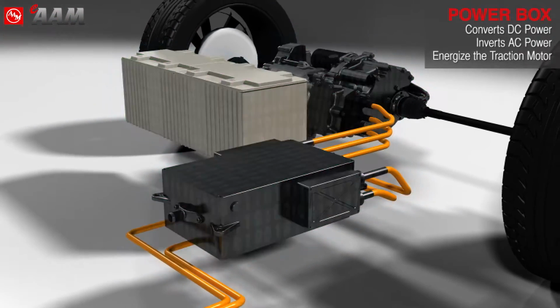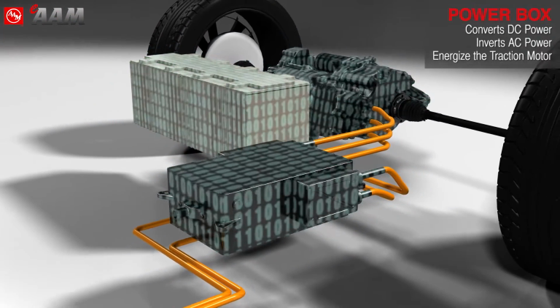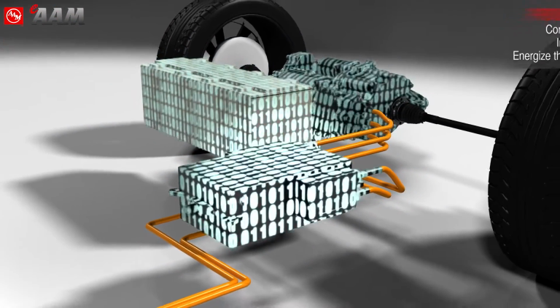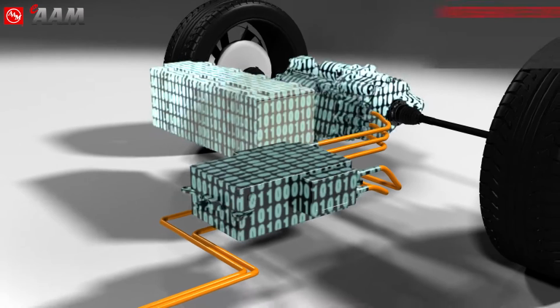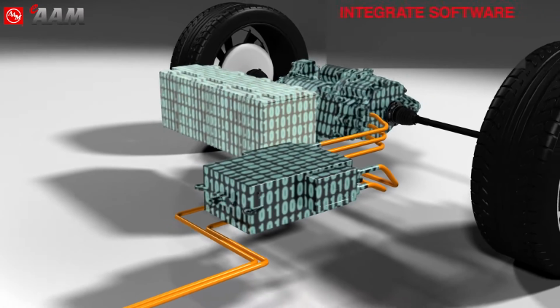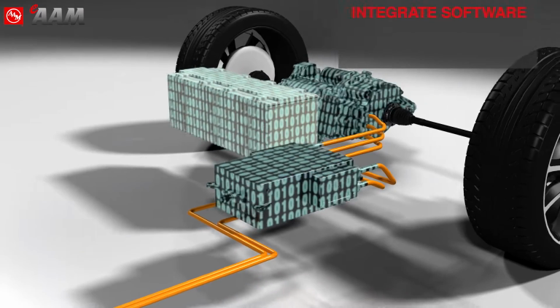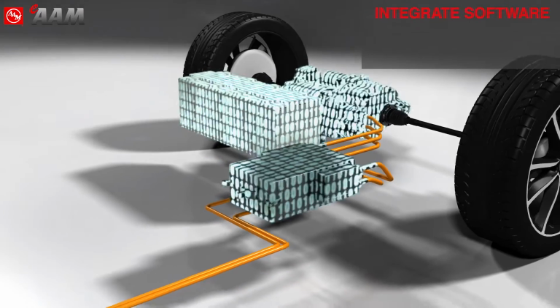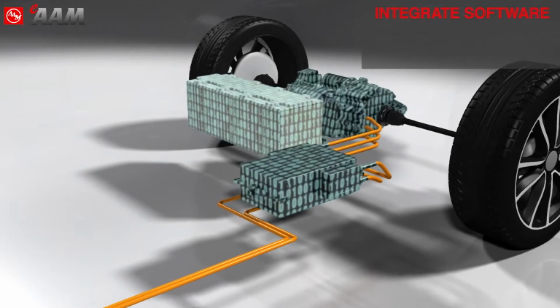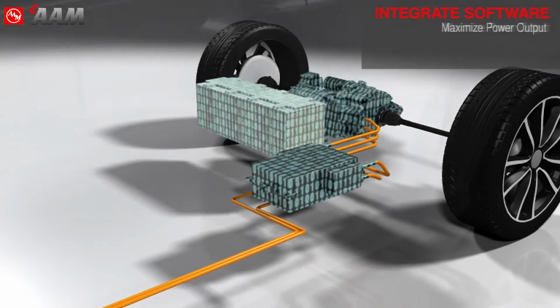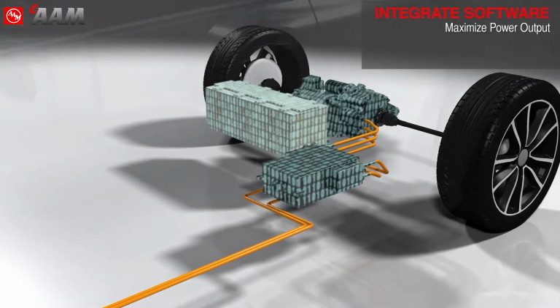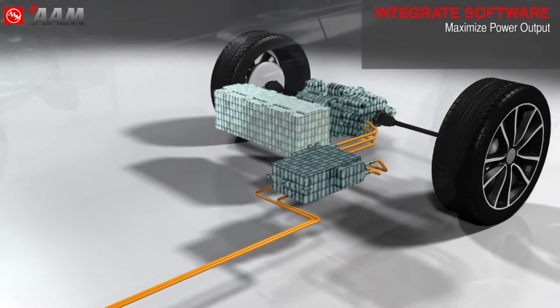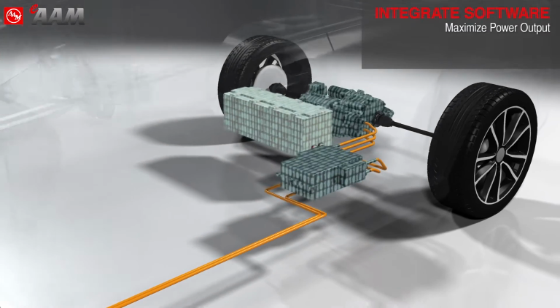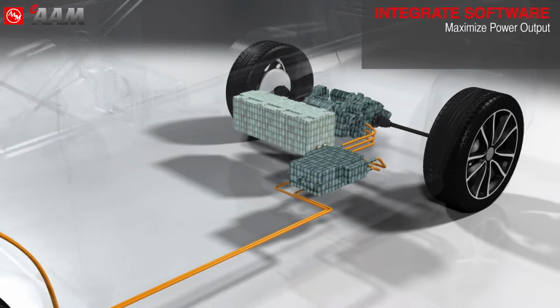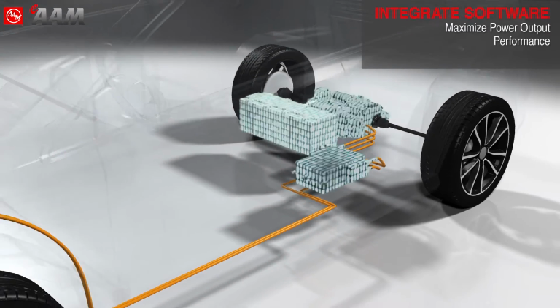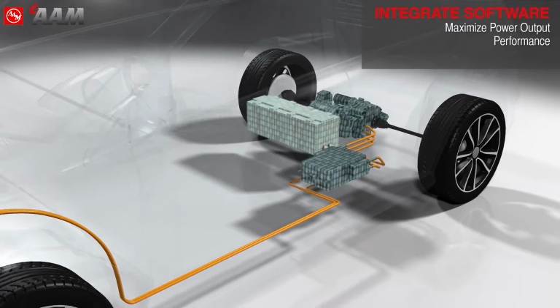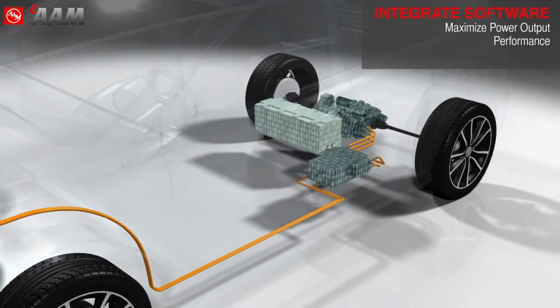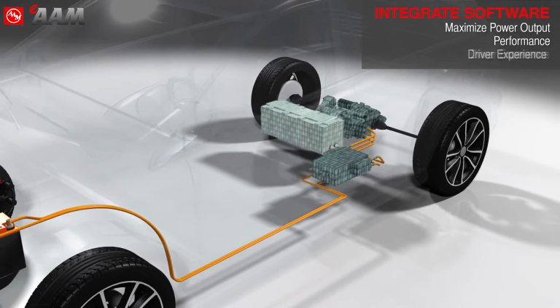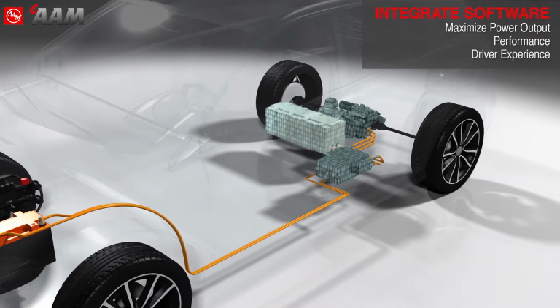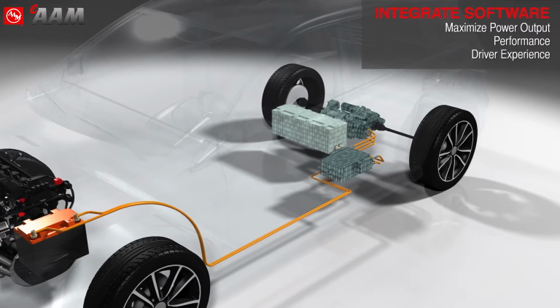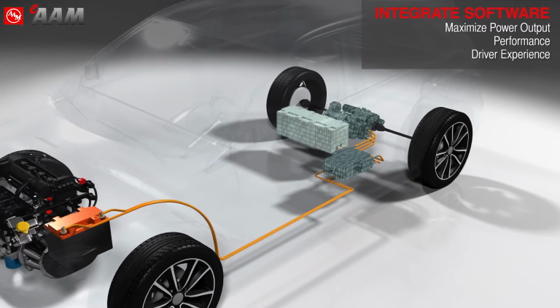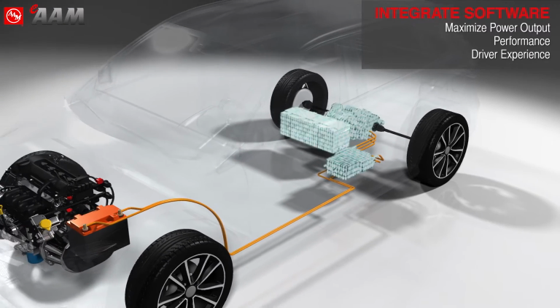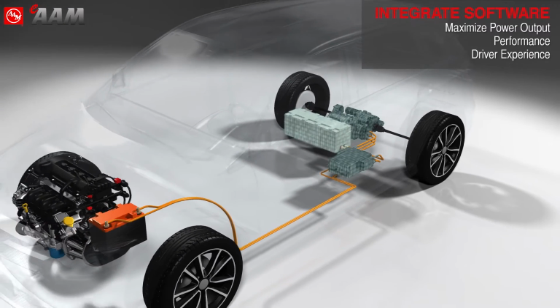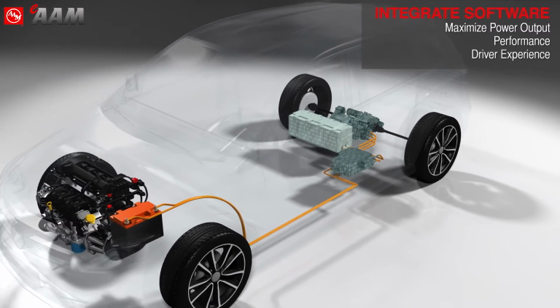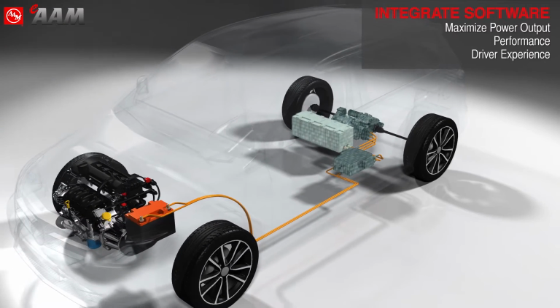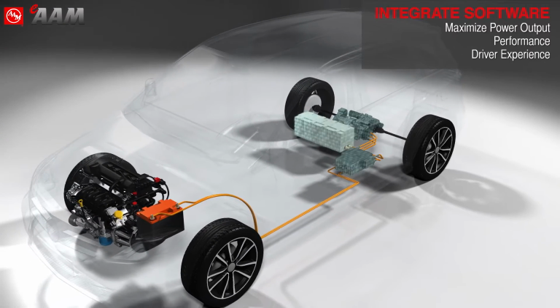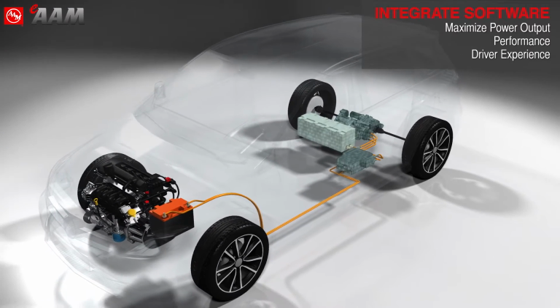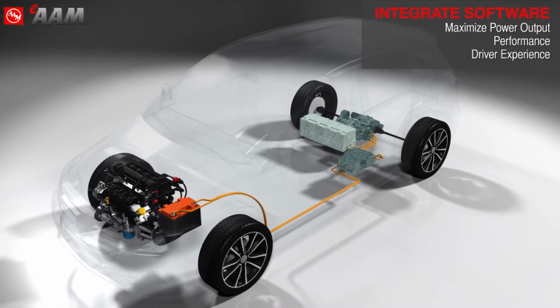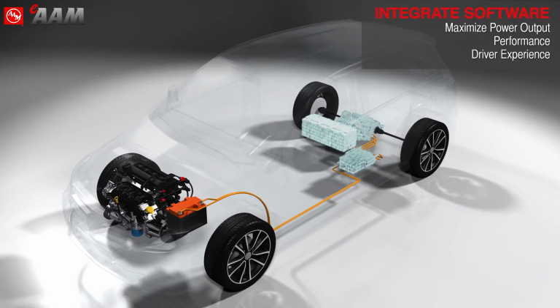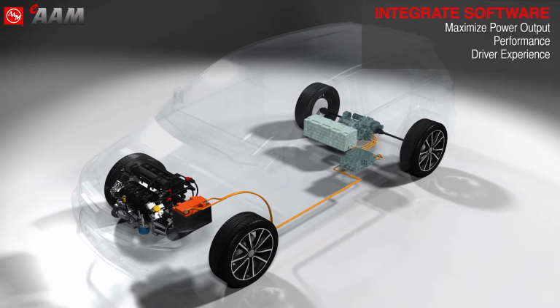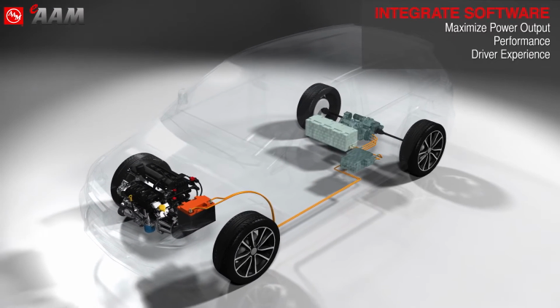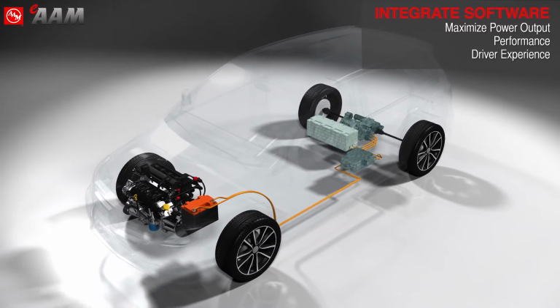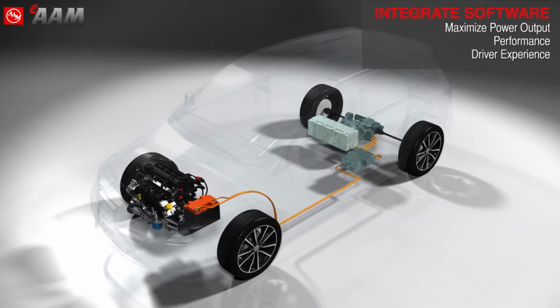AAM also provides and integrates software and controls, up to full vehicle controls, to maximize system and vehicle performance and, most importantly, driver experience.